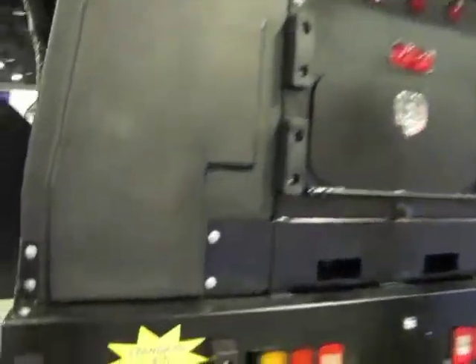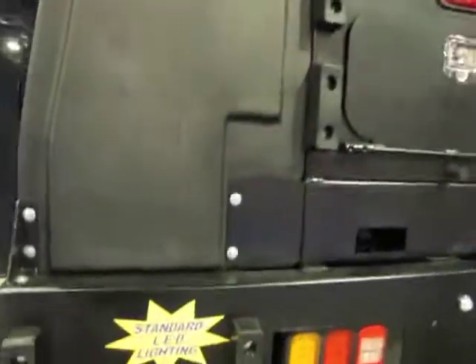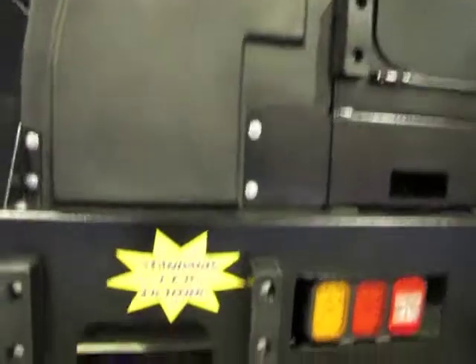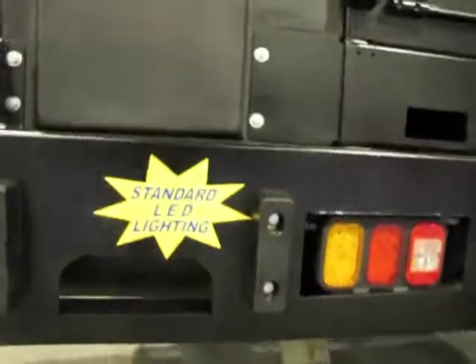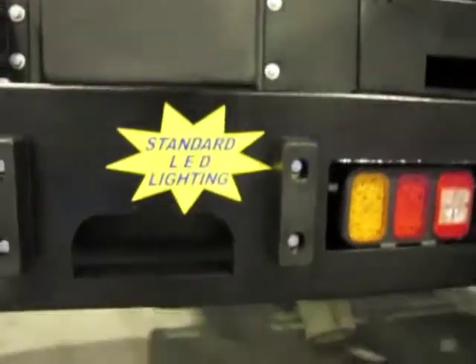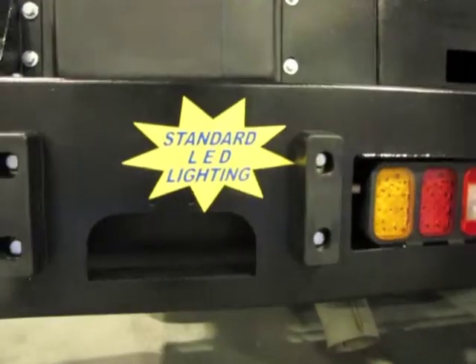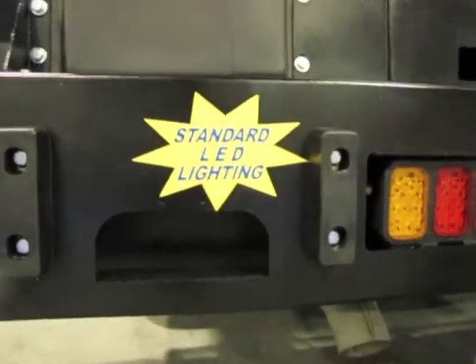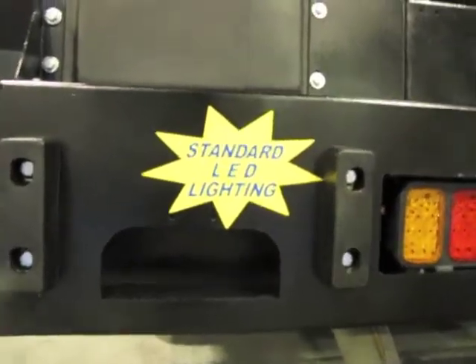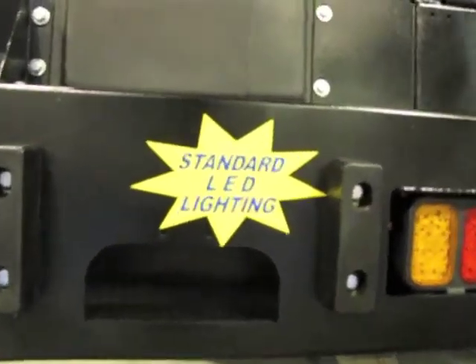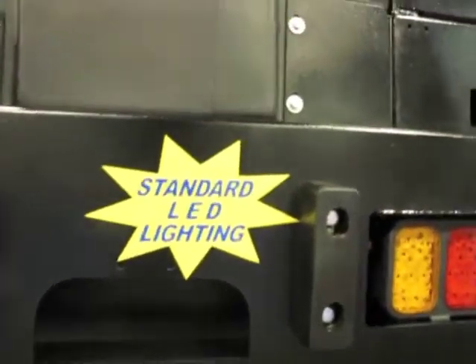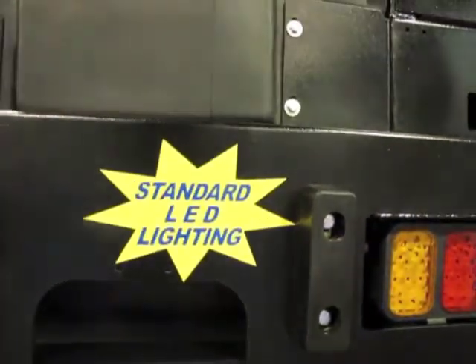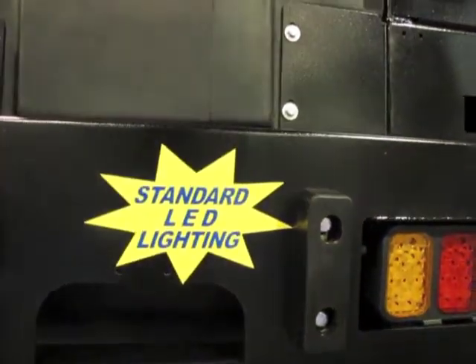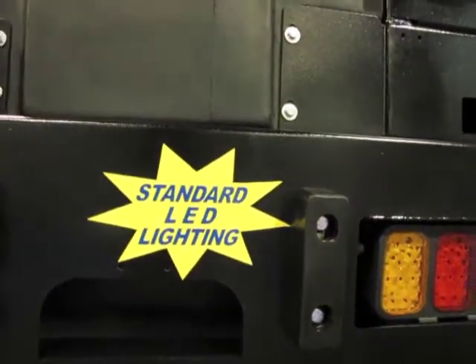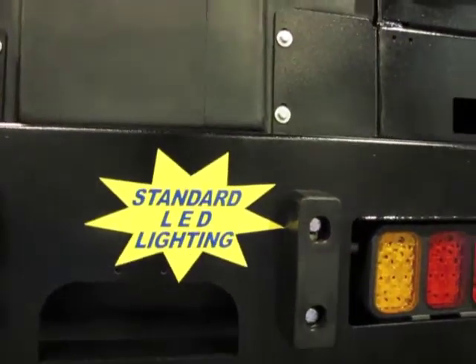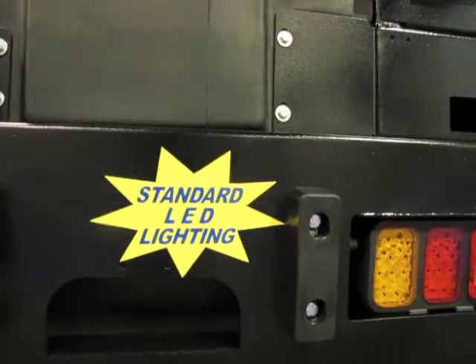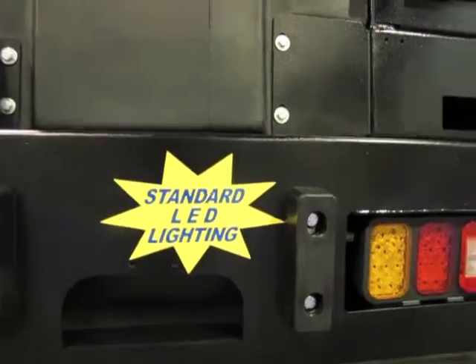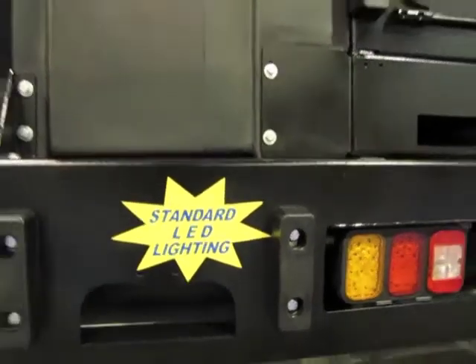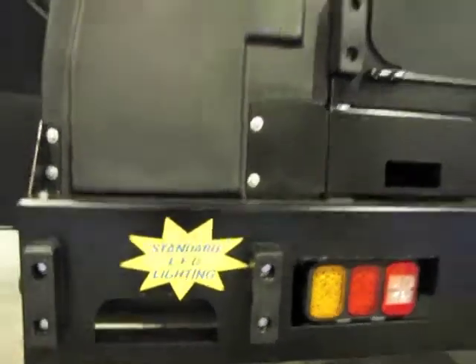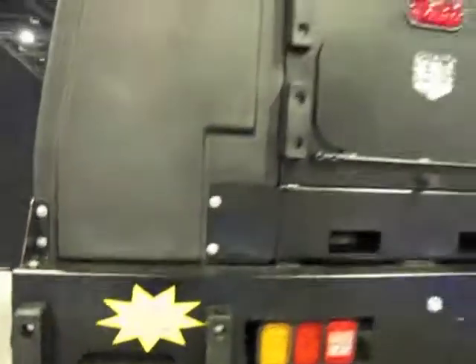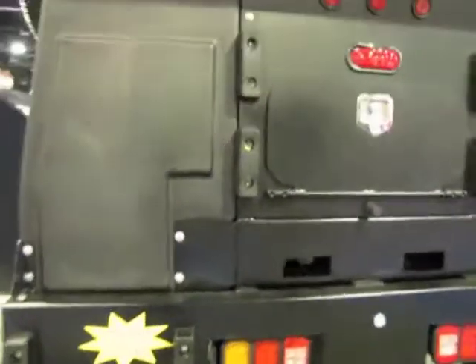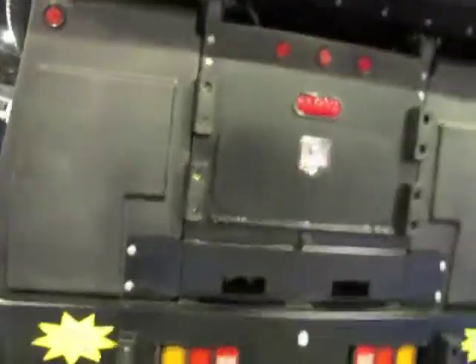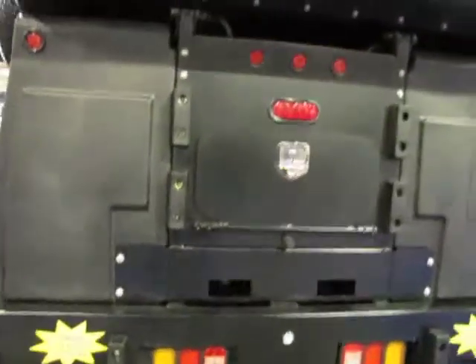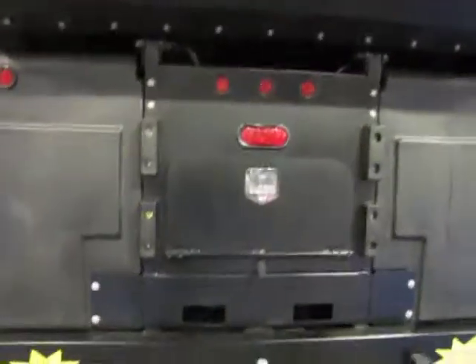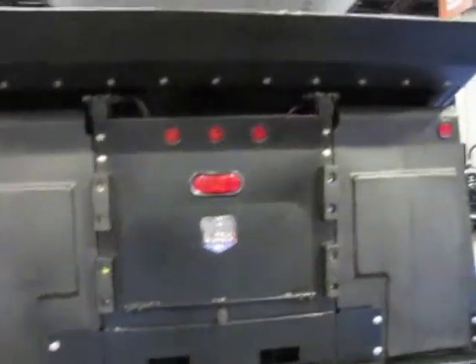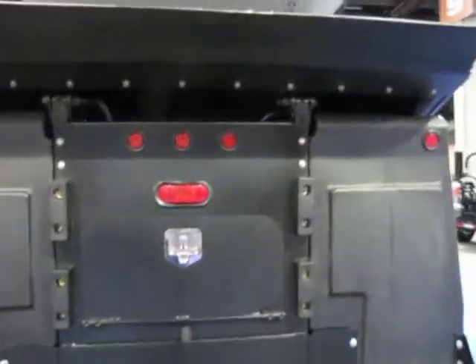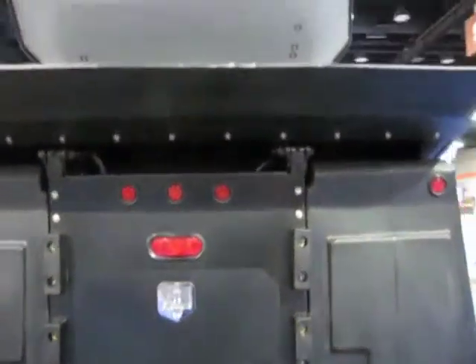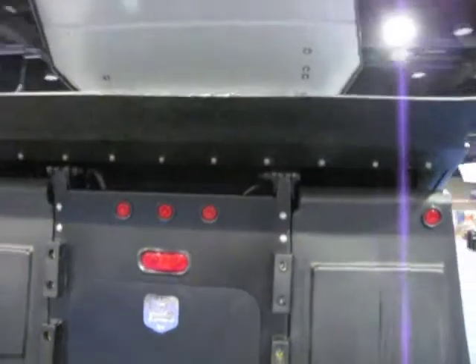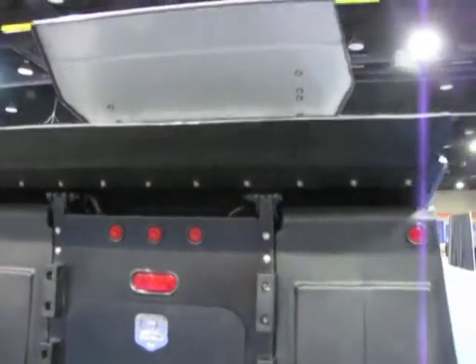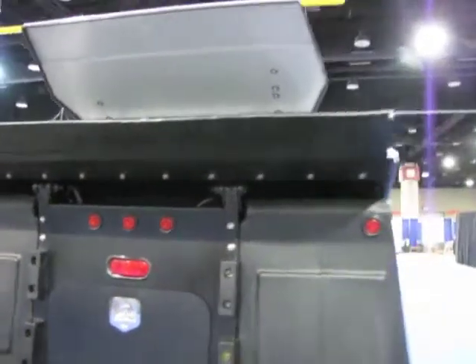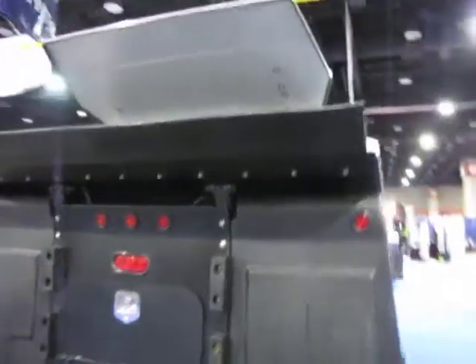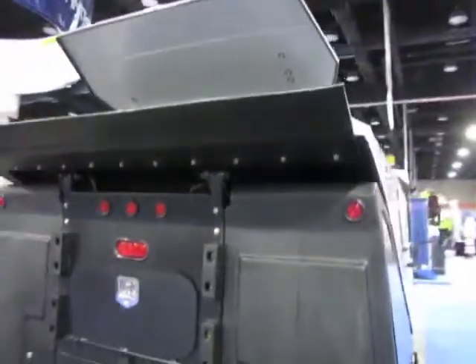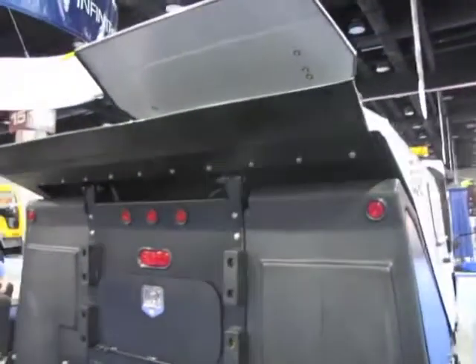We're using LED lights as standard now in the truck, so they're long lasting and keep you from having to replace those bulbs, making it a little less expensive to maintain.